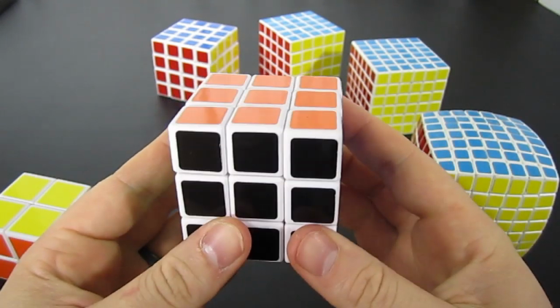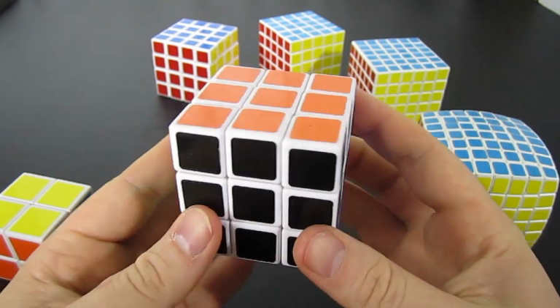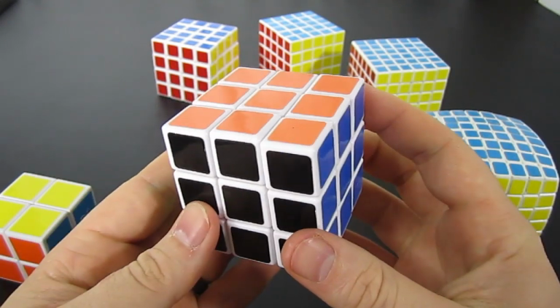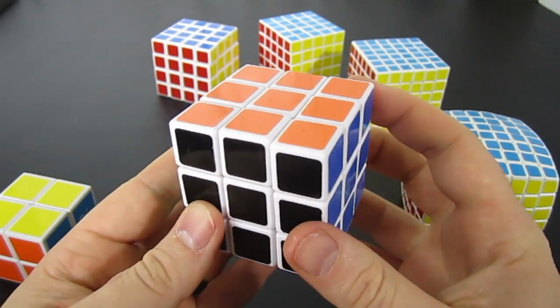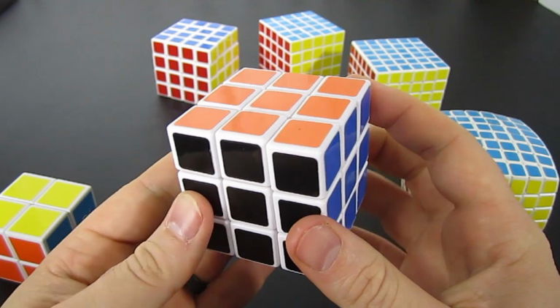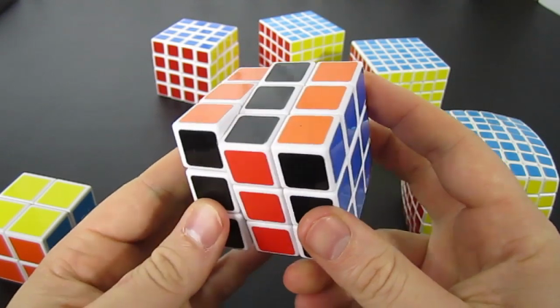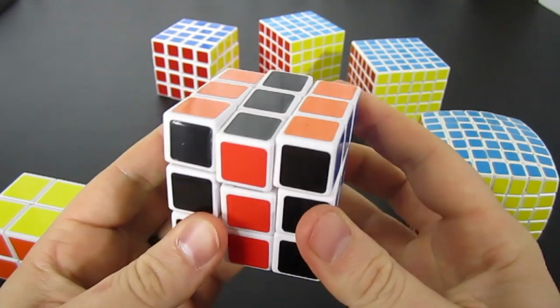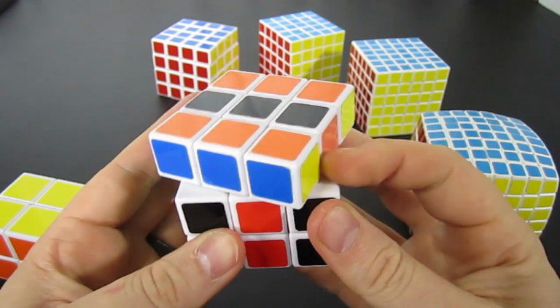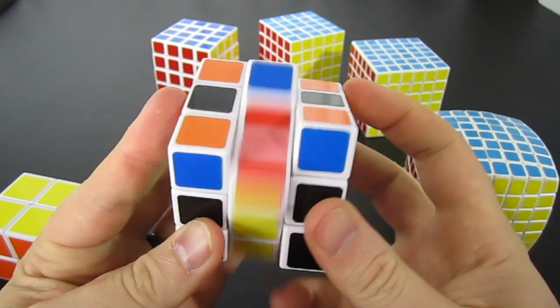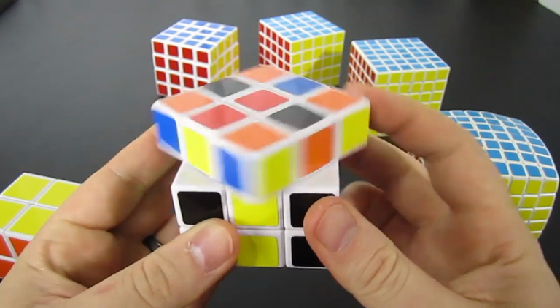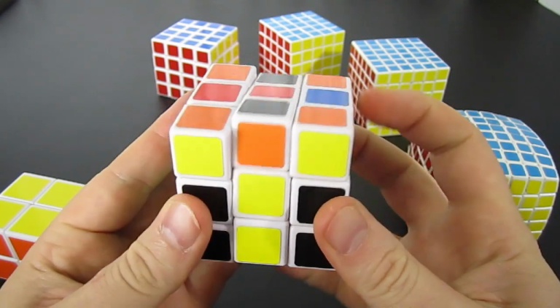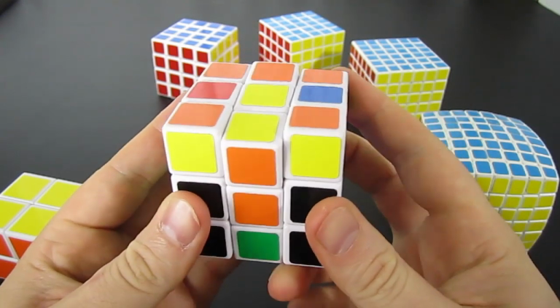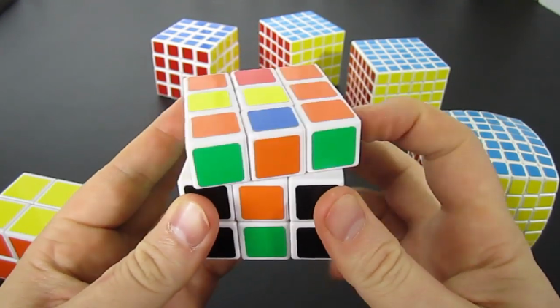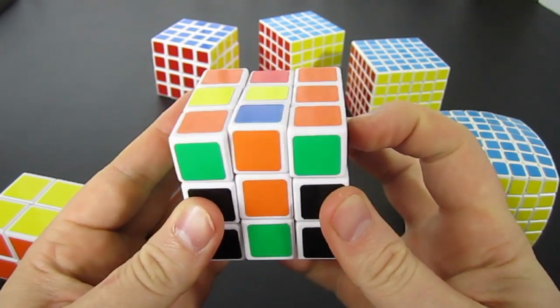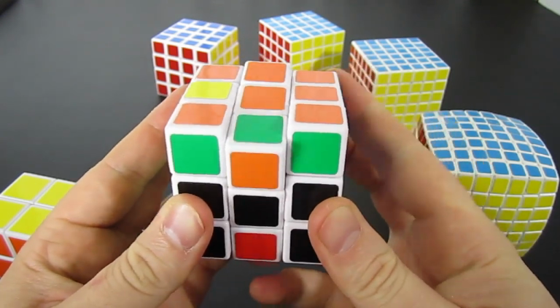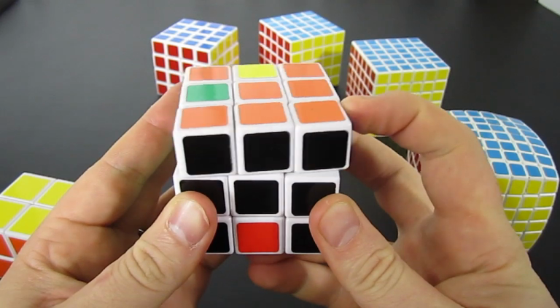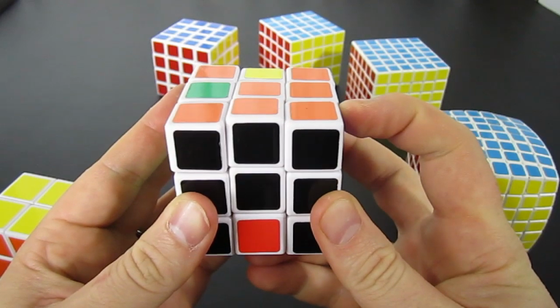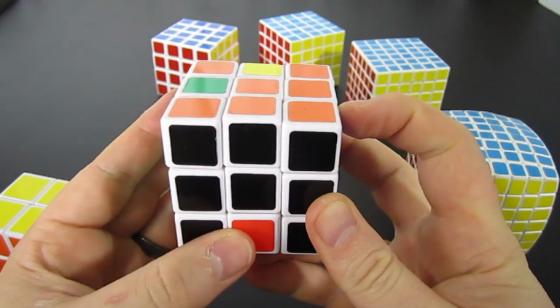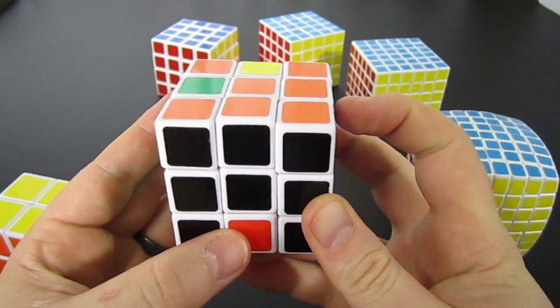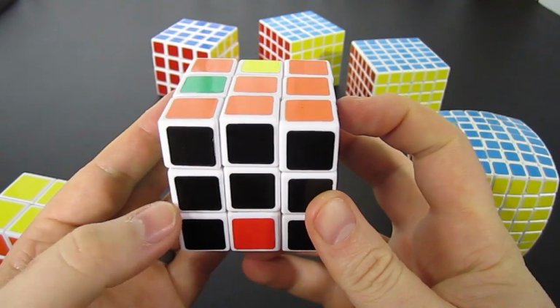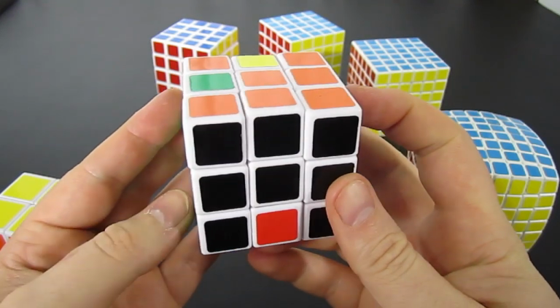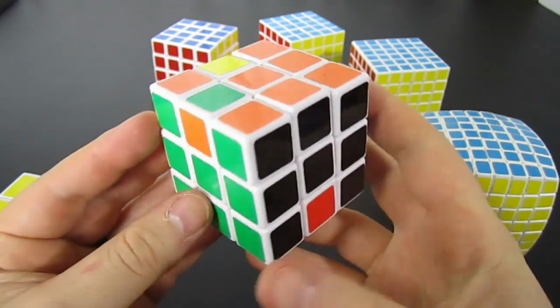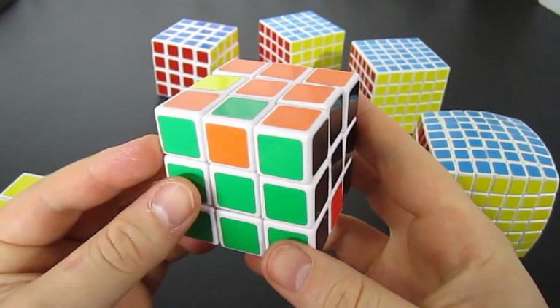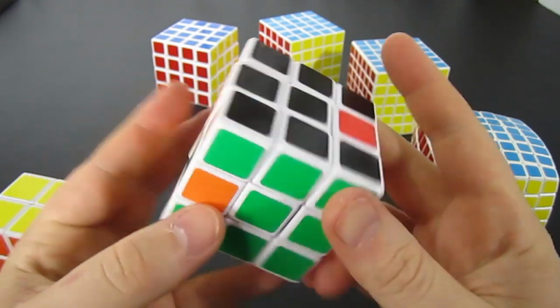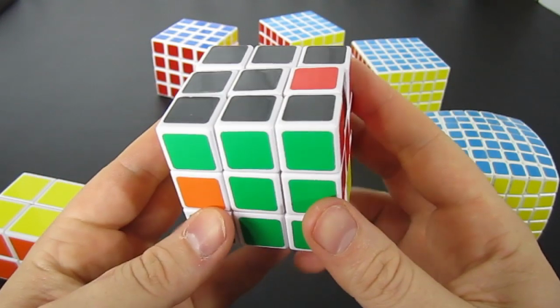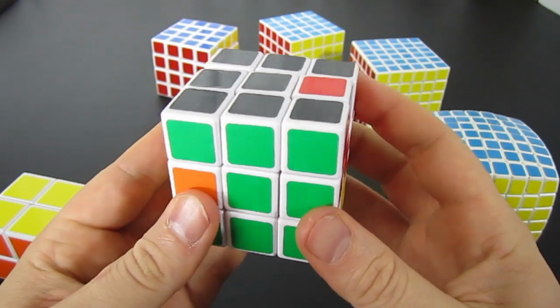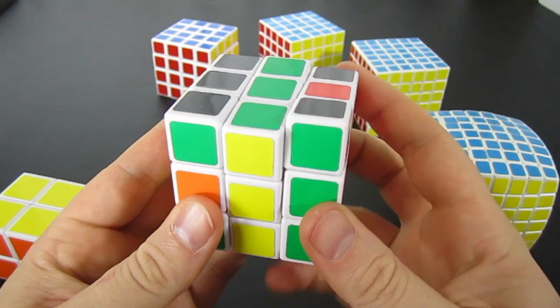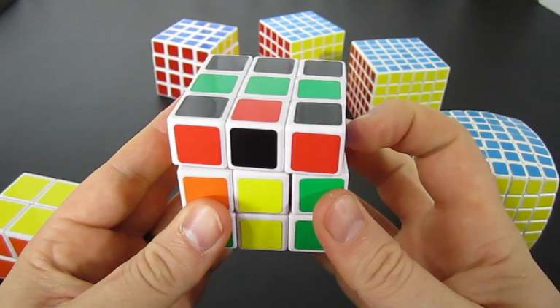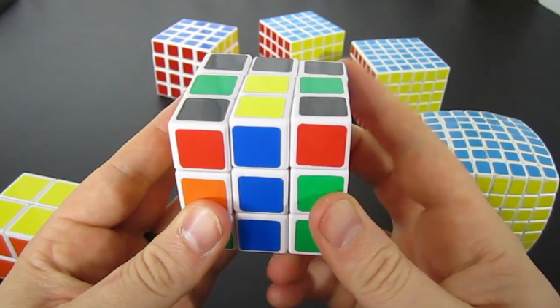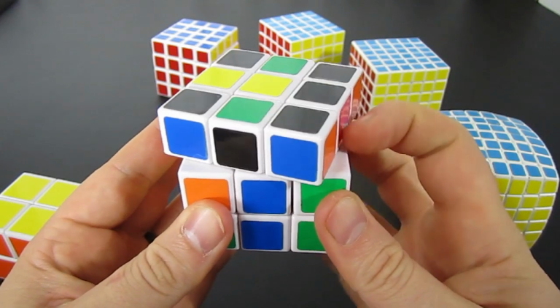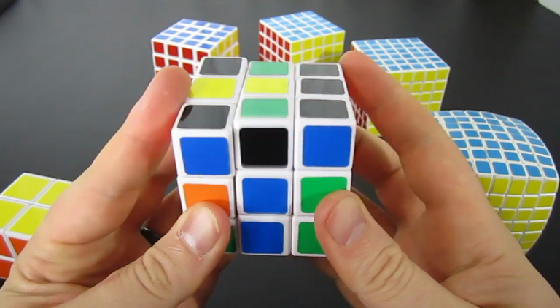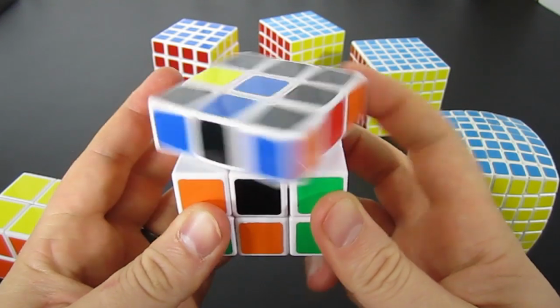All it is is M inverted up times 4. So M inverted up, M inverted up, M inverted up, M inverted up. Then you do the cube rotations — Y inverted and then Z inverted — and then M inverted up times 4 again.